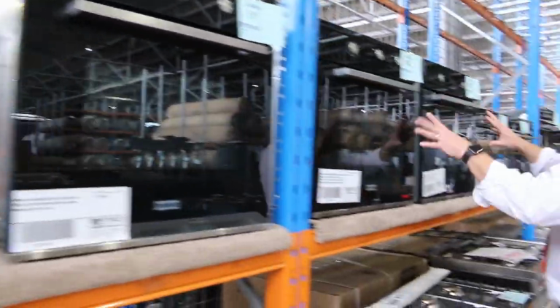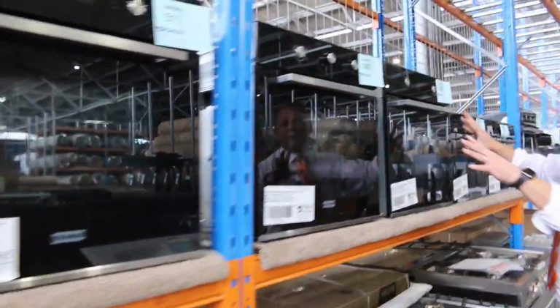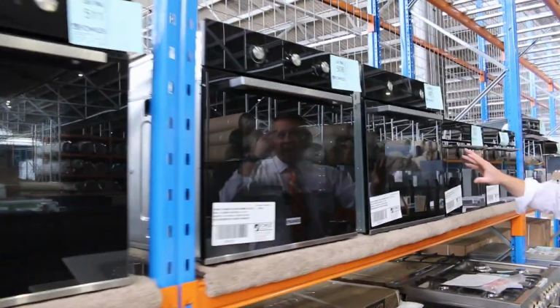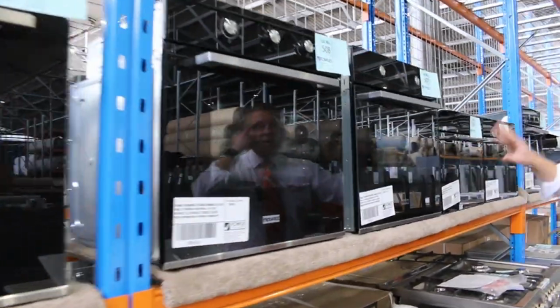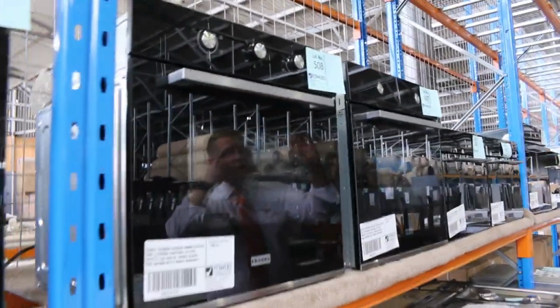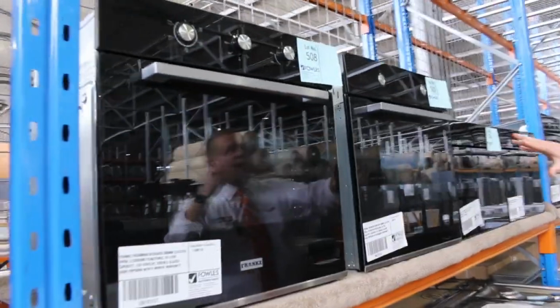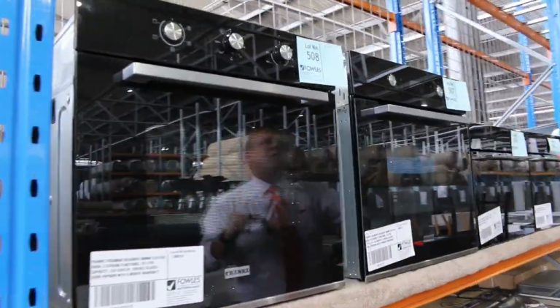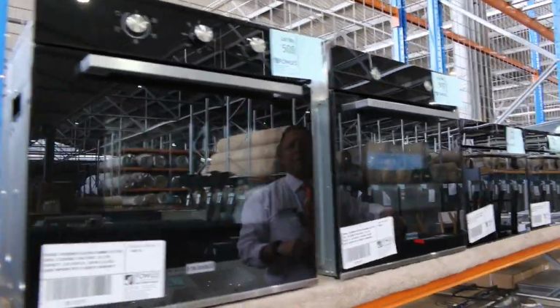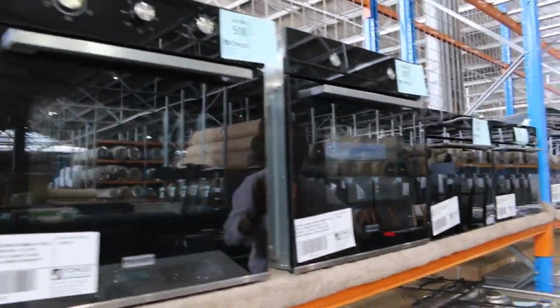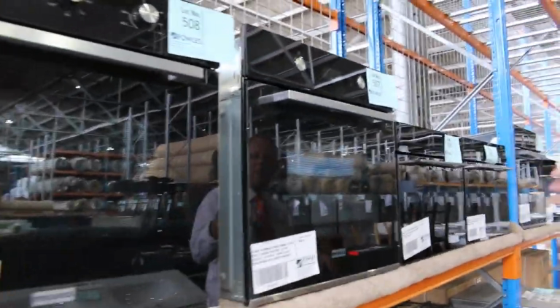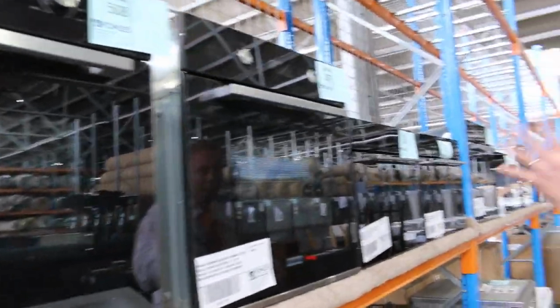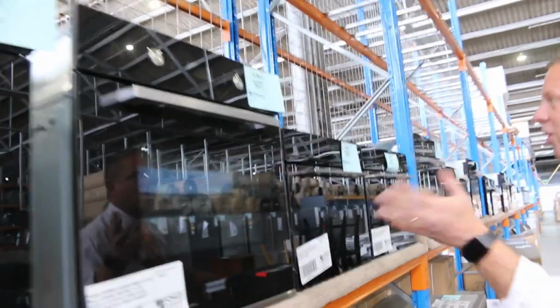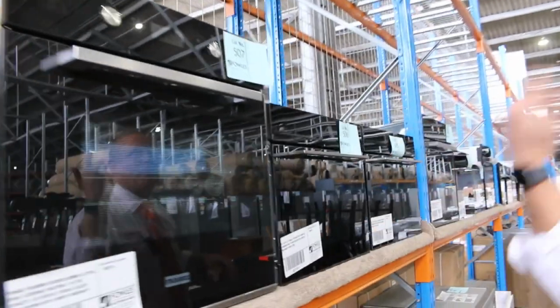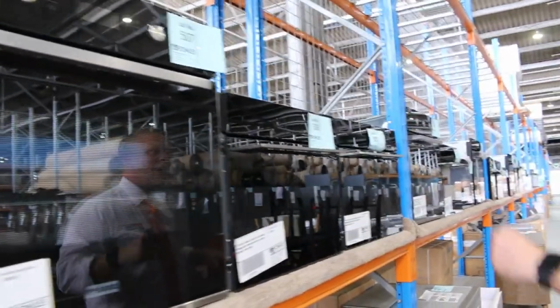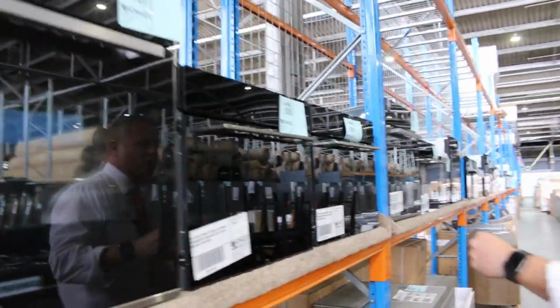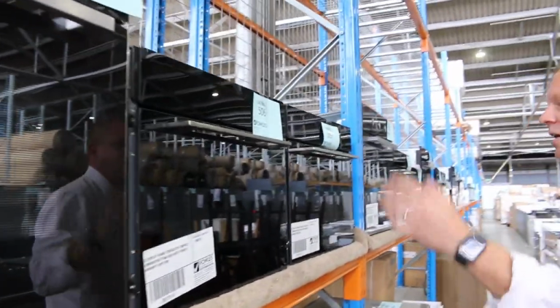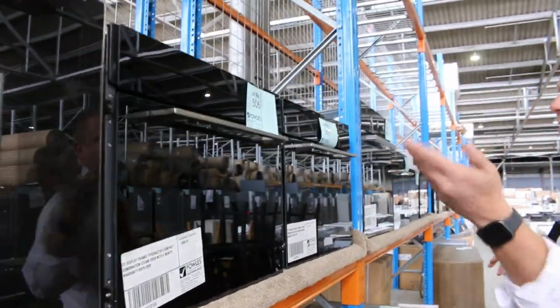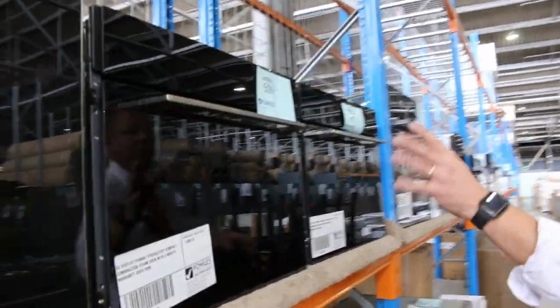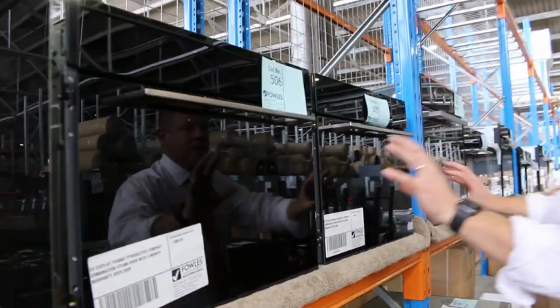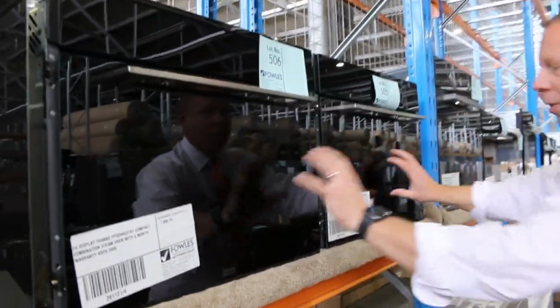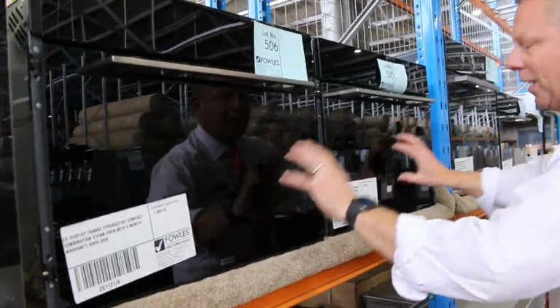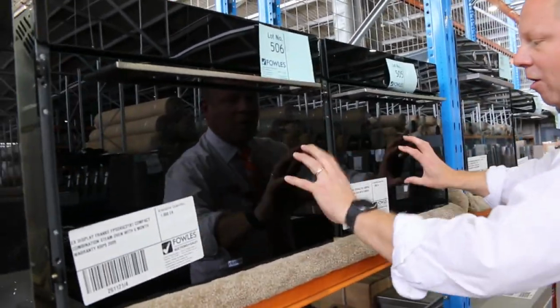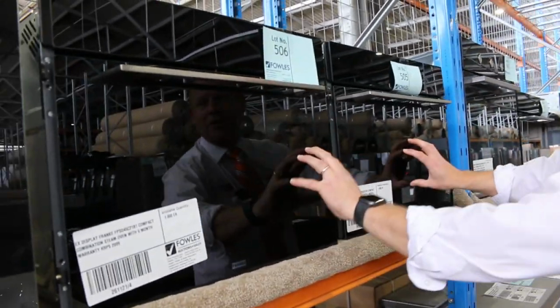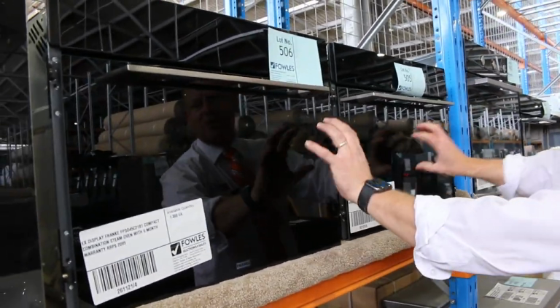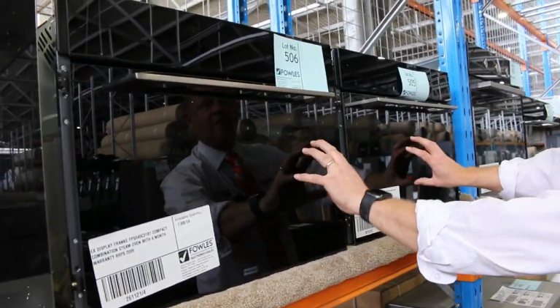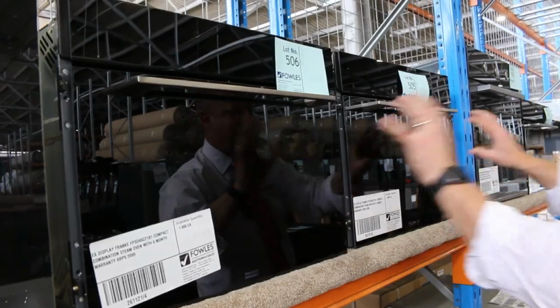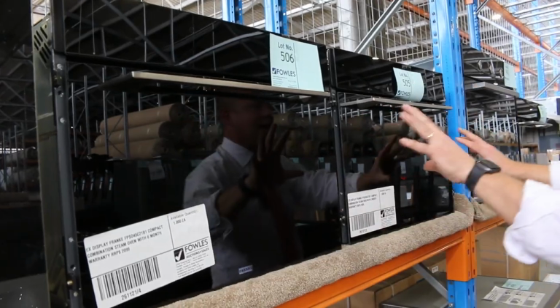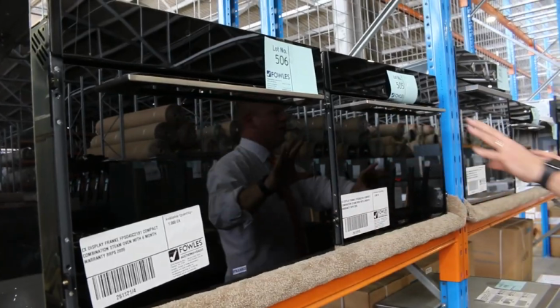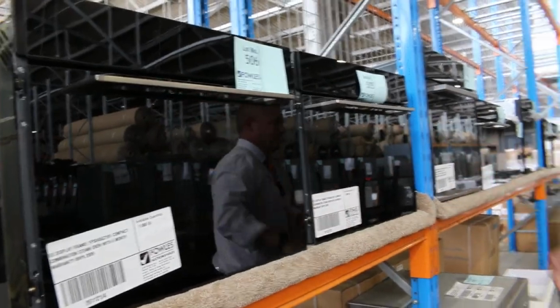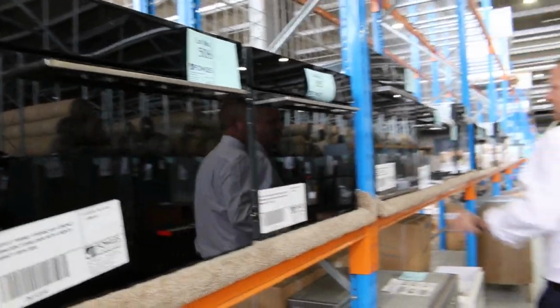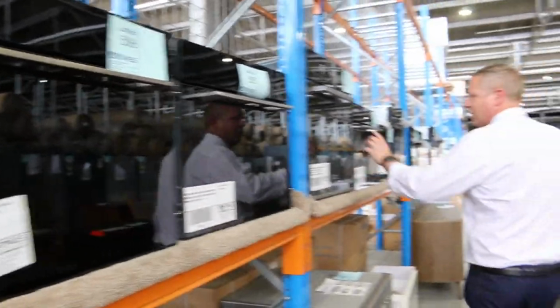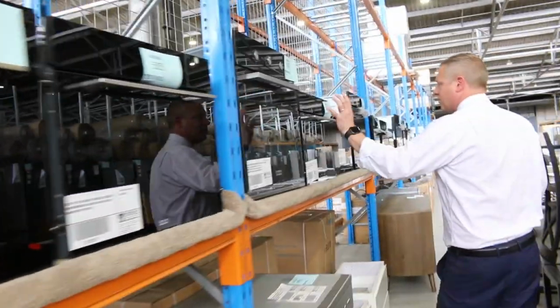I reckon the base model is probably about that mid $200 mark, maybe a bit high $200s. And then up from there, some beautiful combination steam ovens, out of Frankie — sensational-looking units.